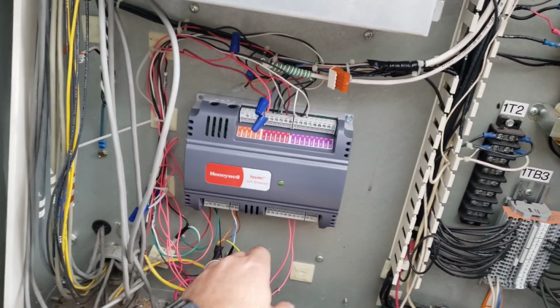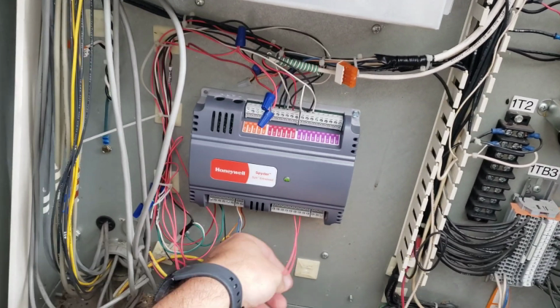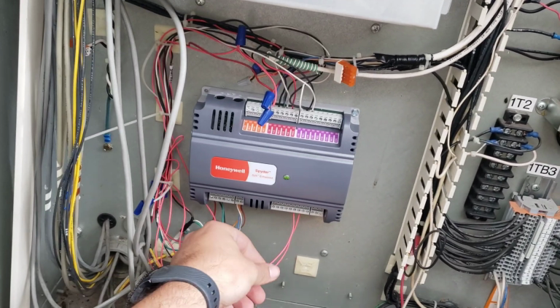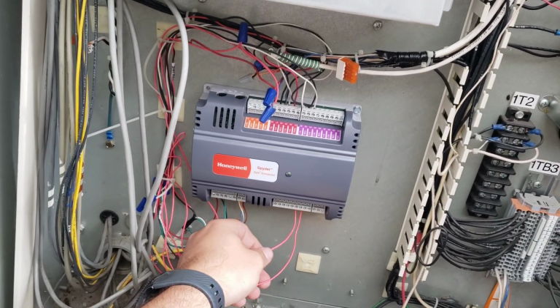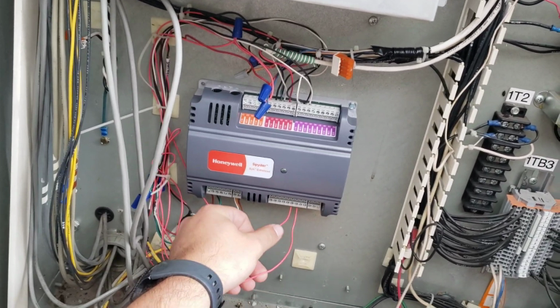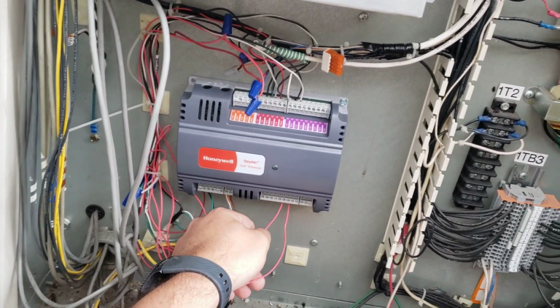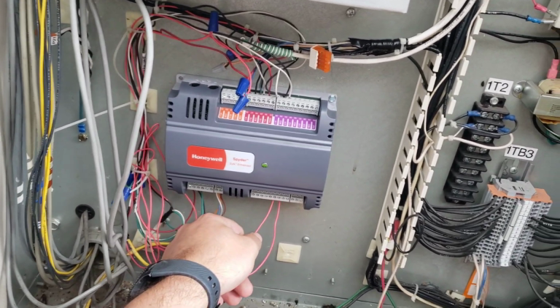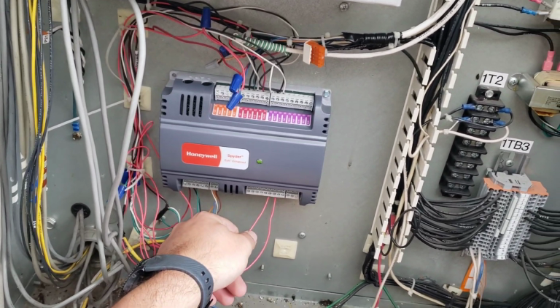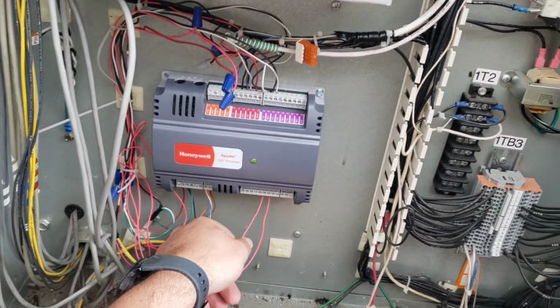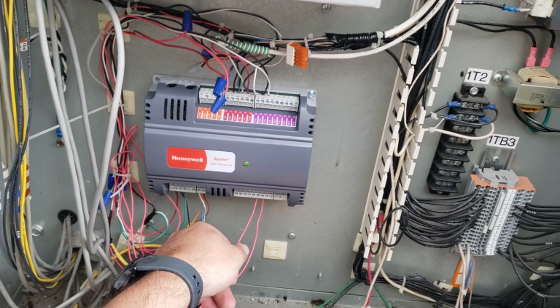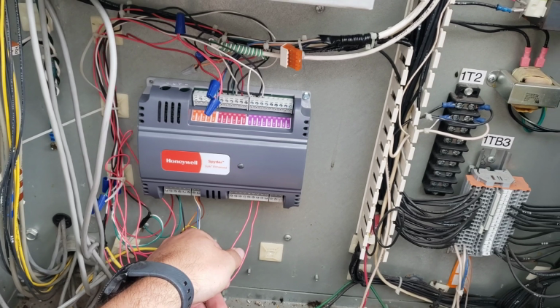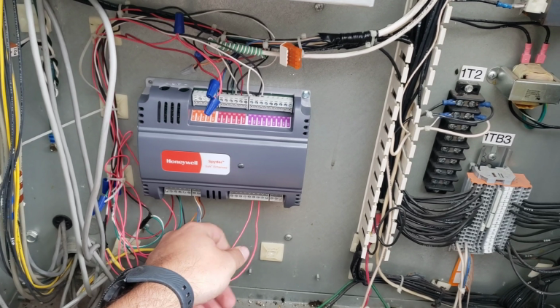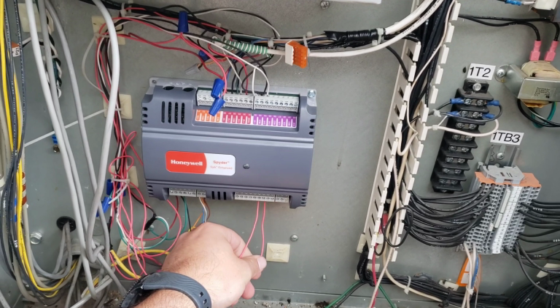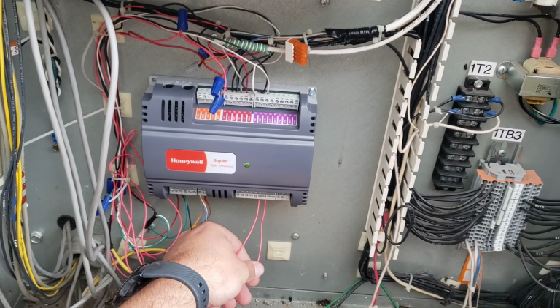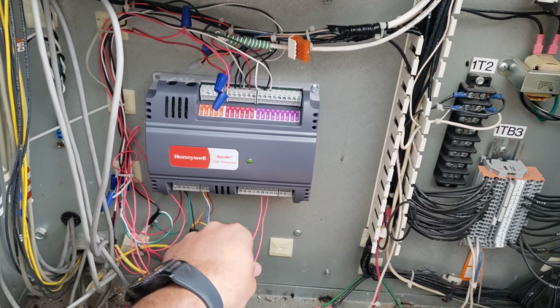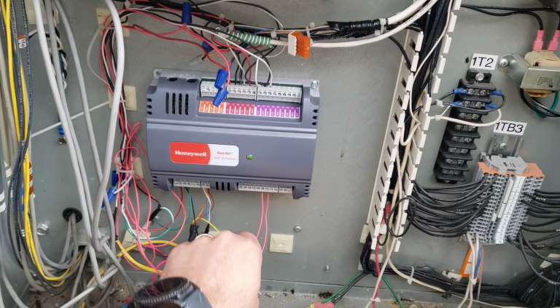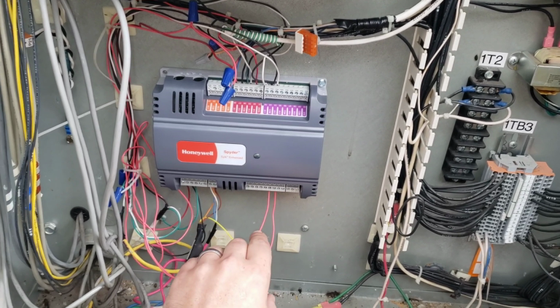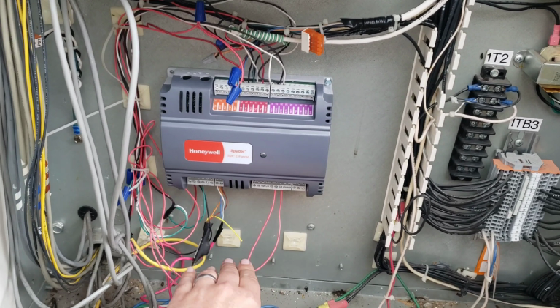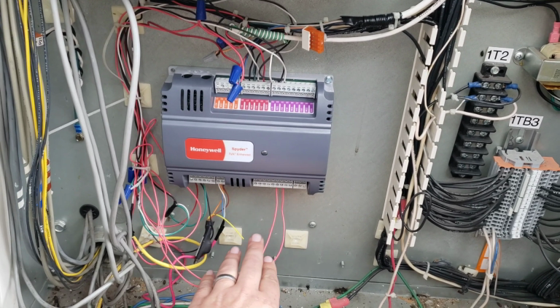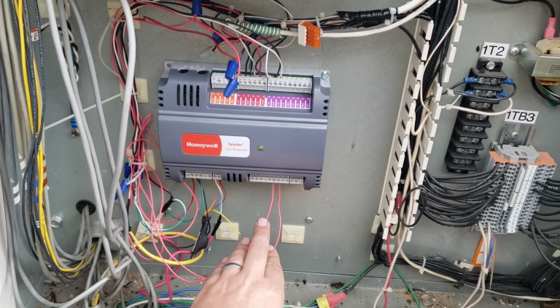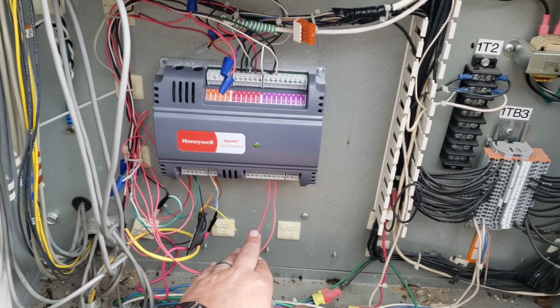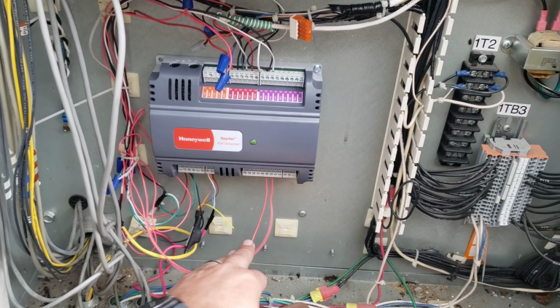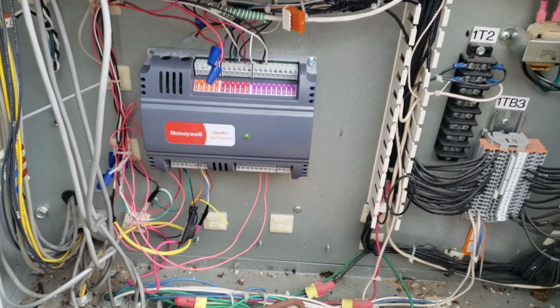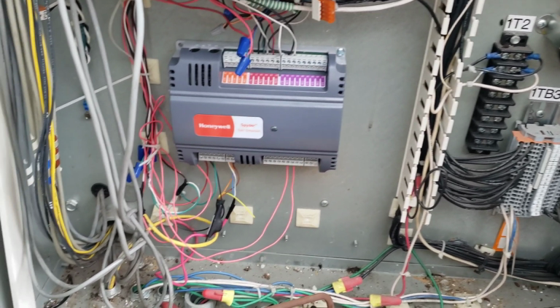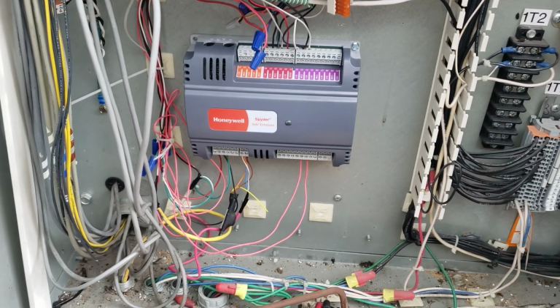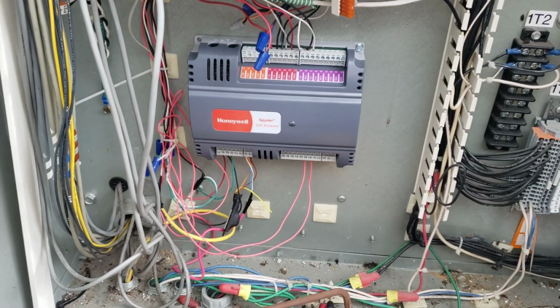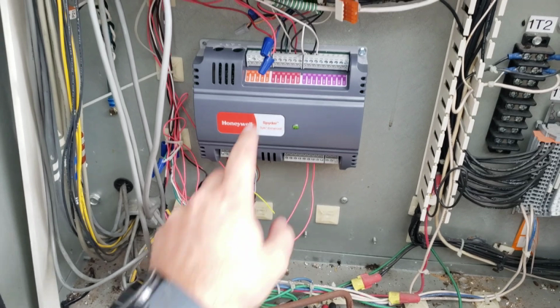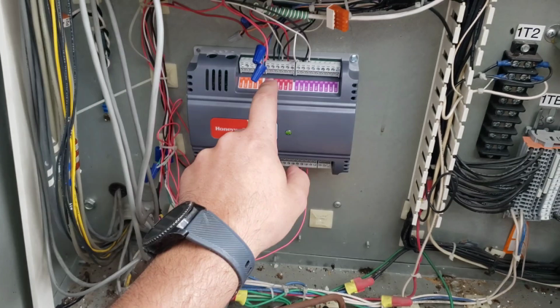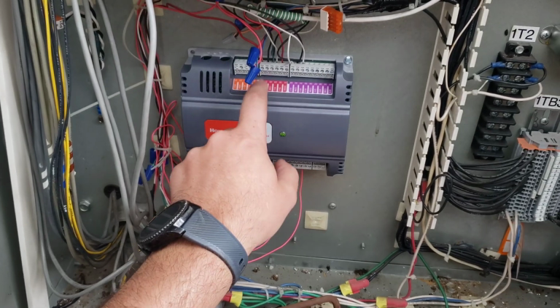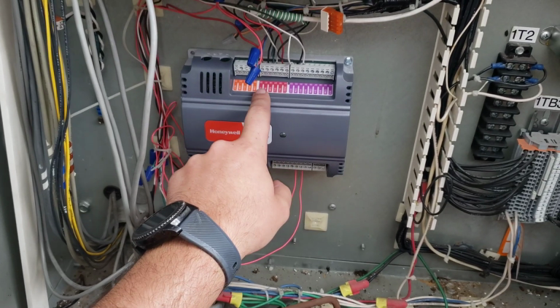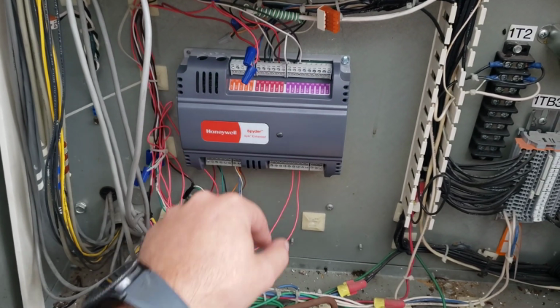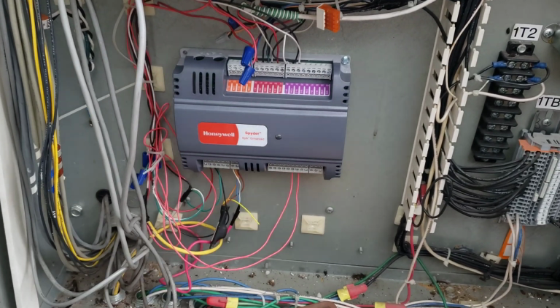One of these is chiller start/stop, the other is the pump start/stop, and neither of them are getting a signal through the controller.